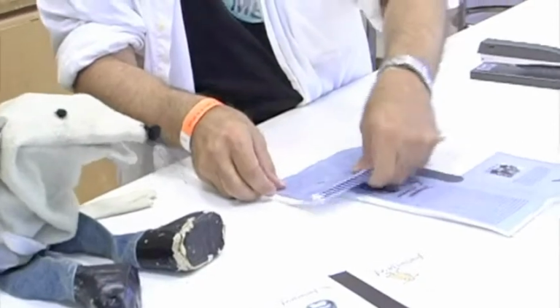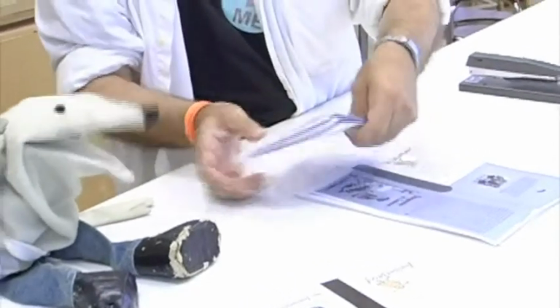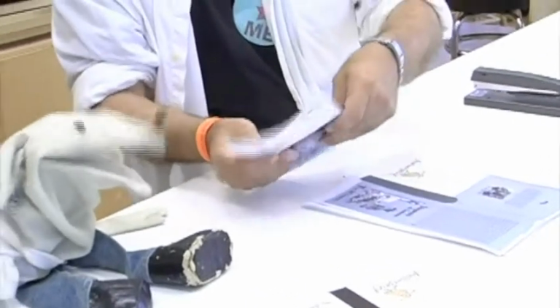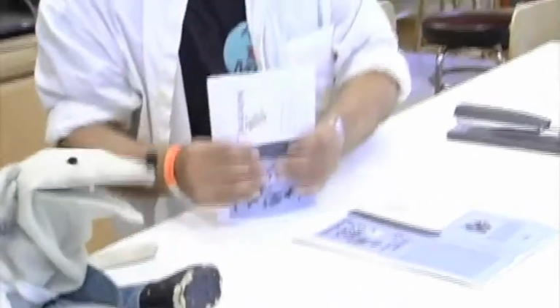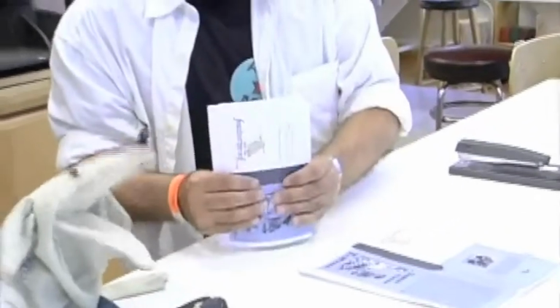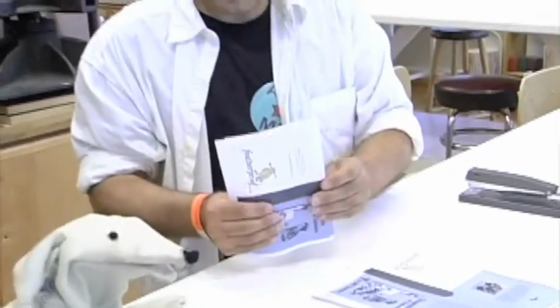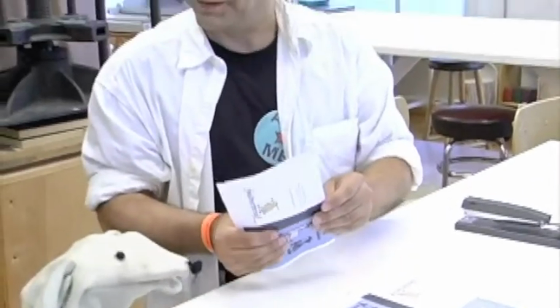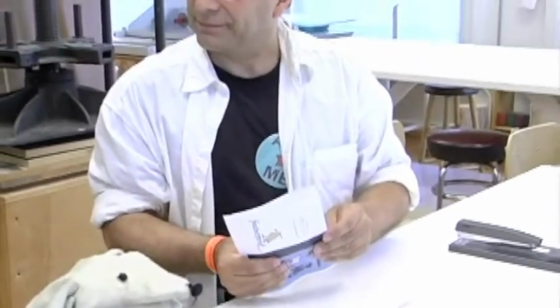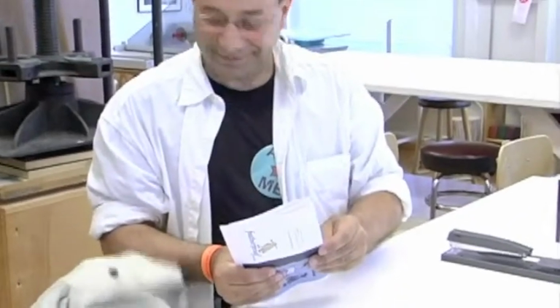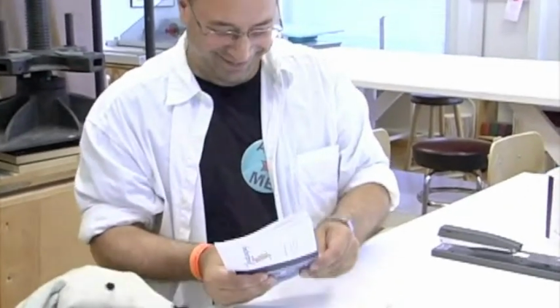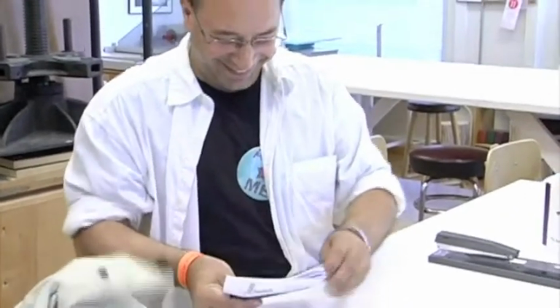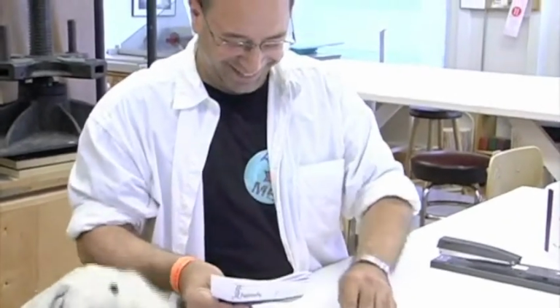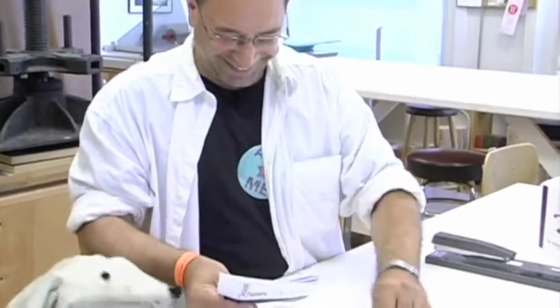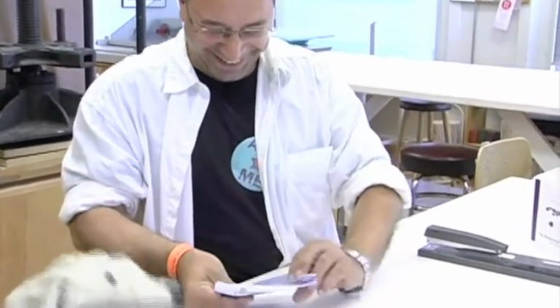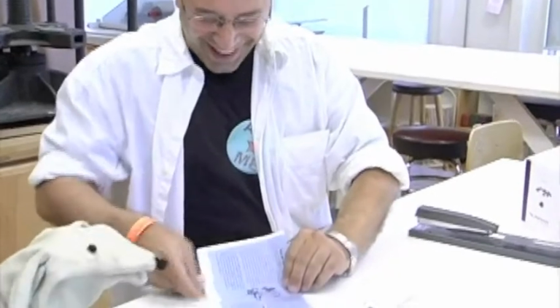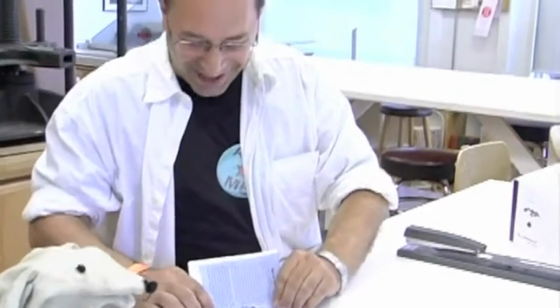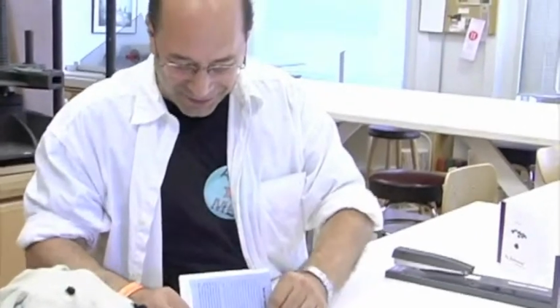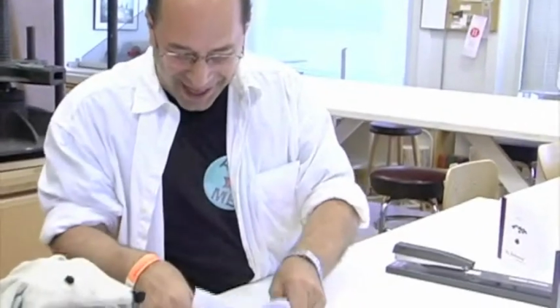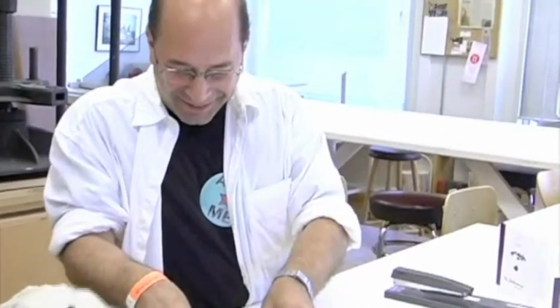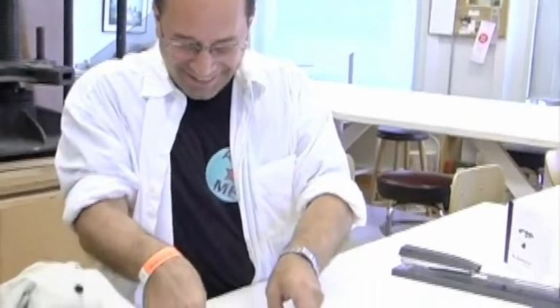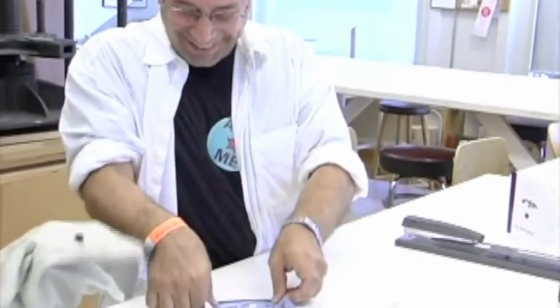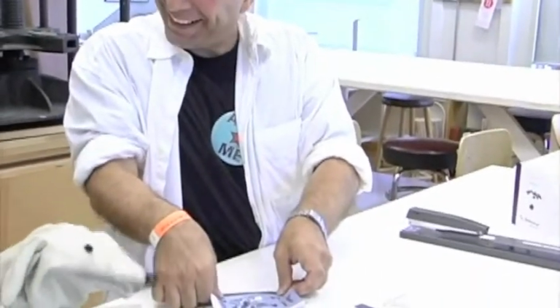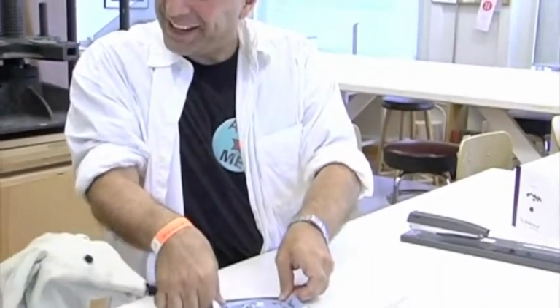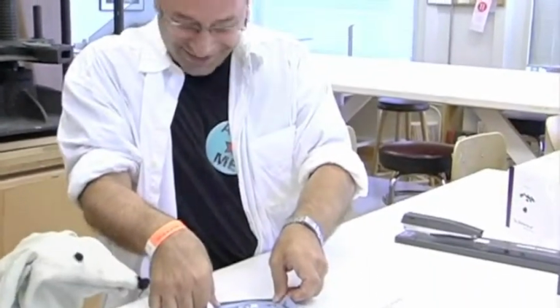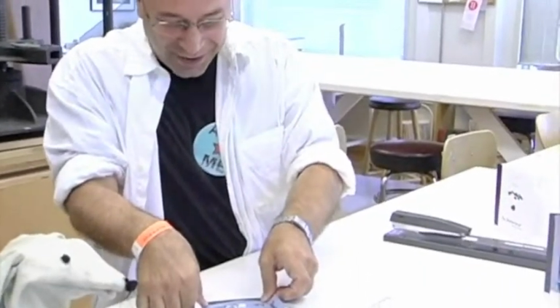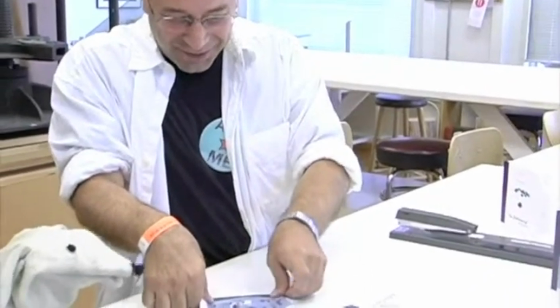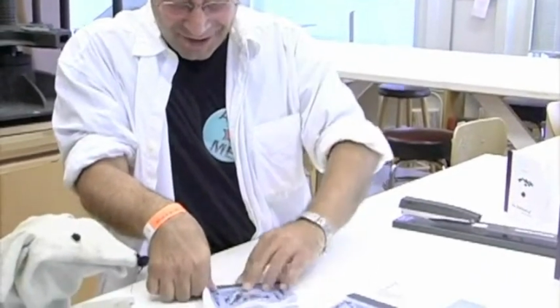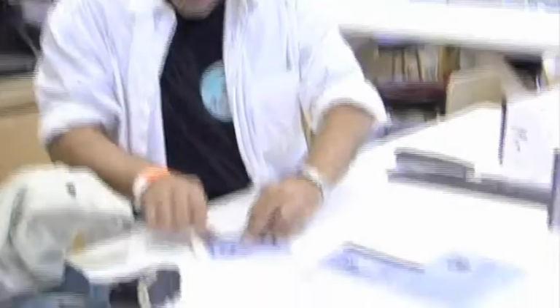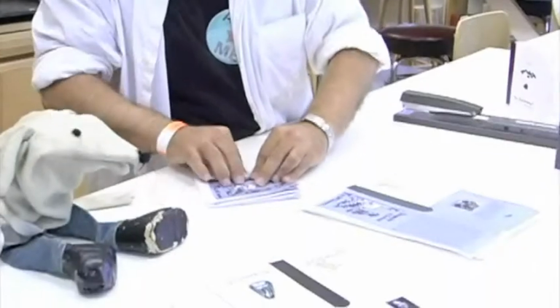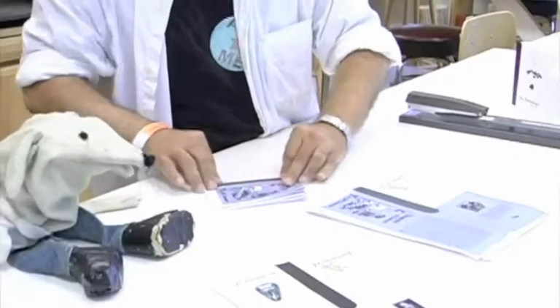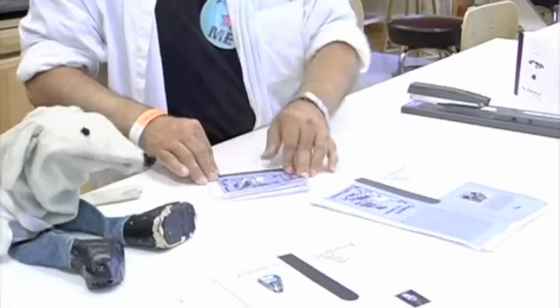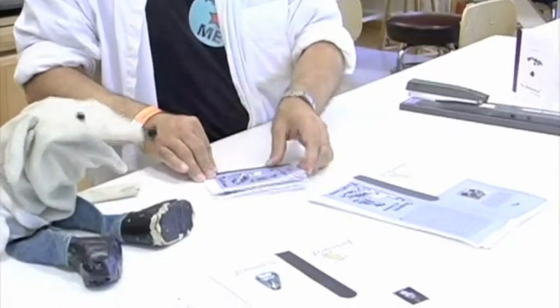What's the biggest book you've ever made like this? Three. We are like, this is like the world record here. Then you fold them in half this way. That's easy too.